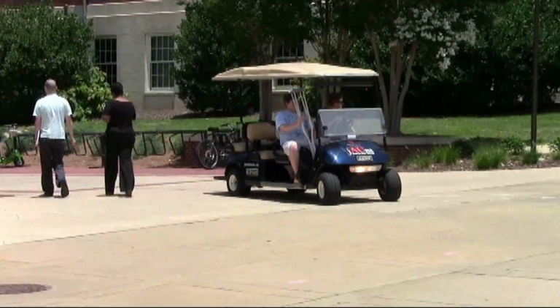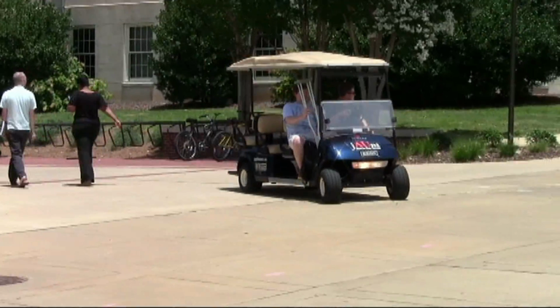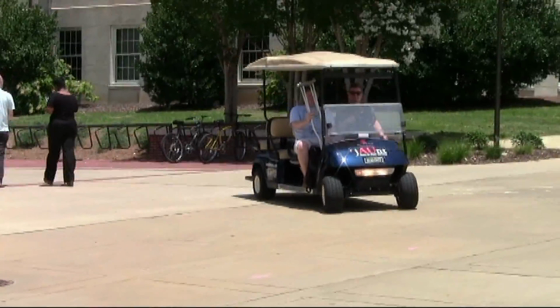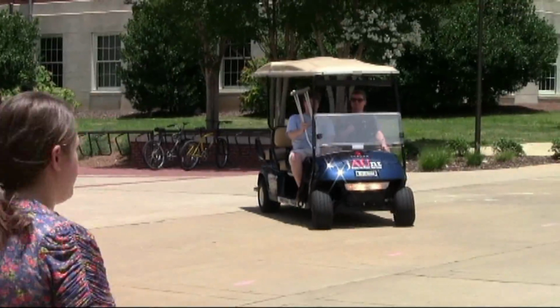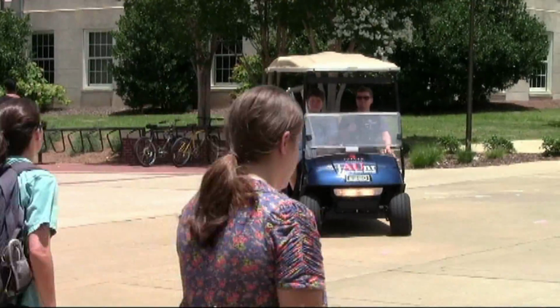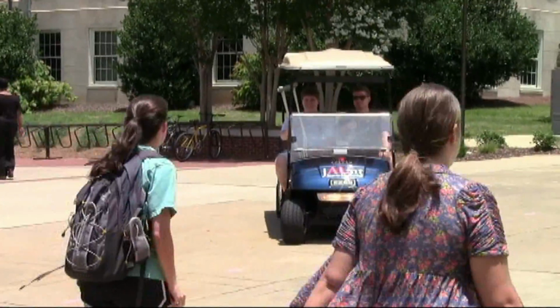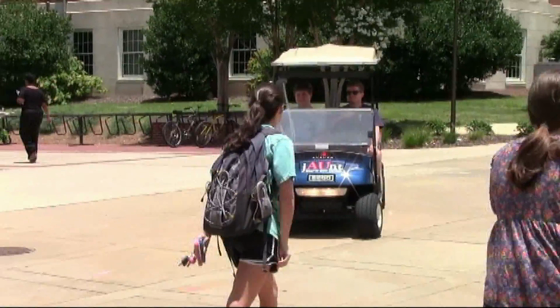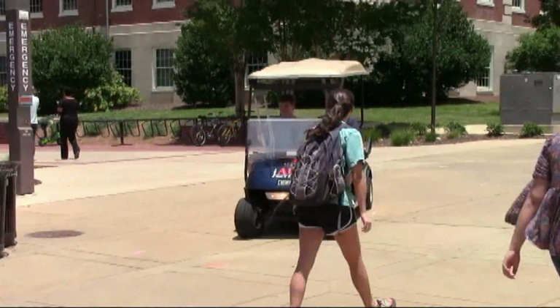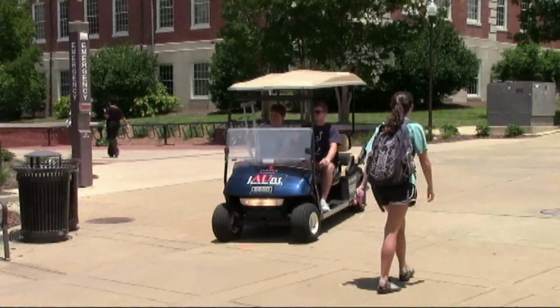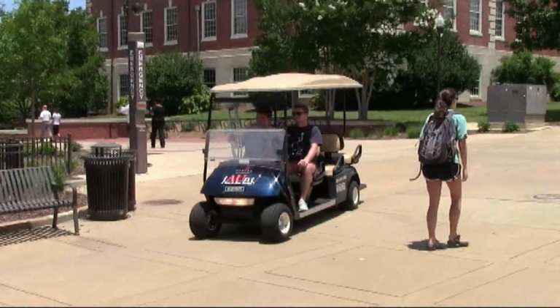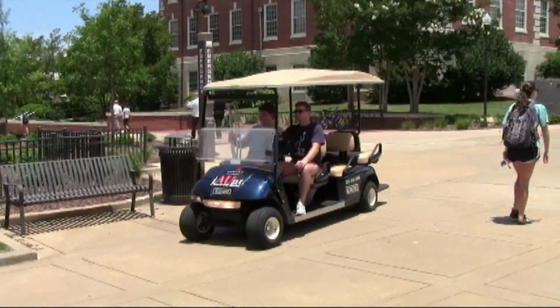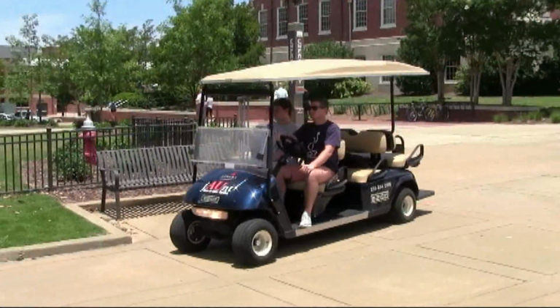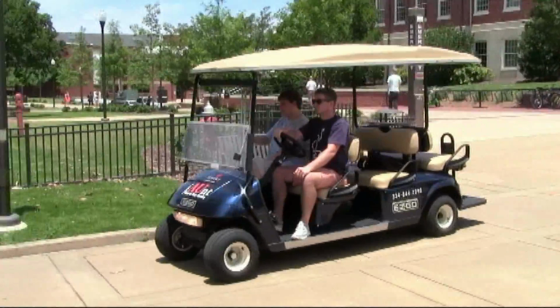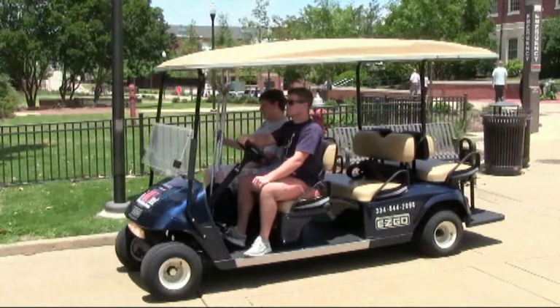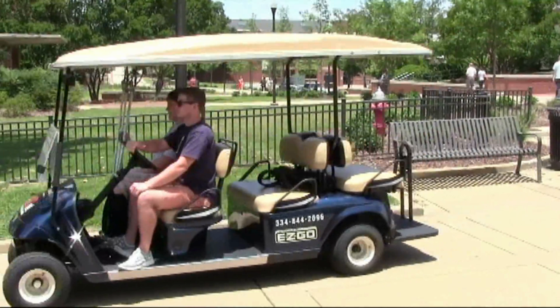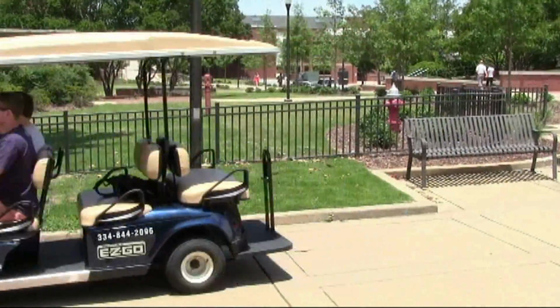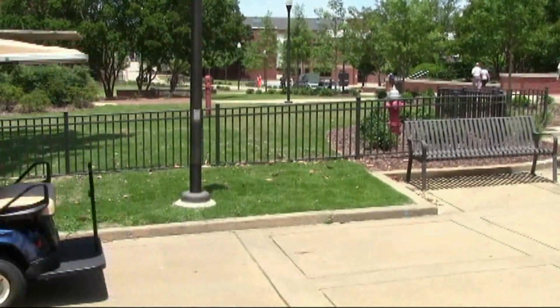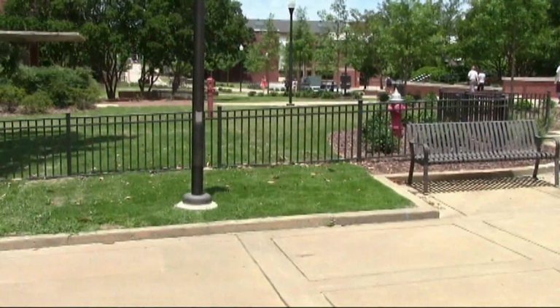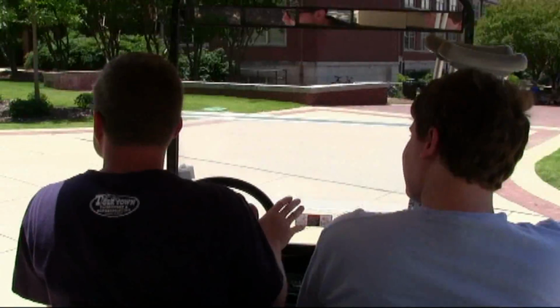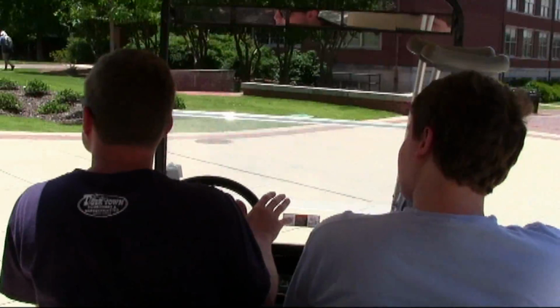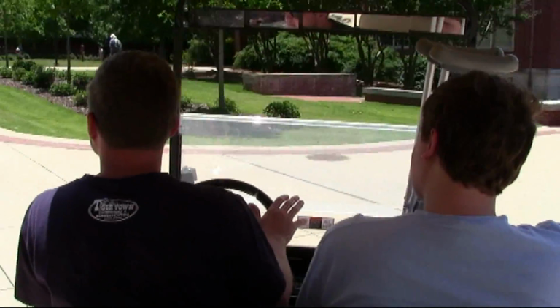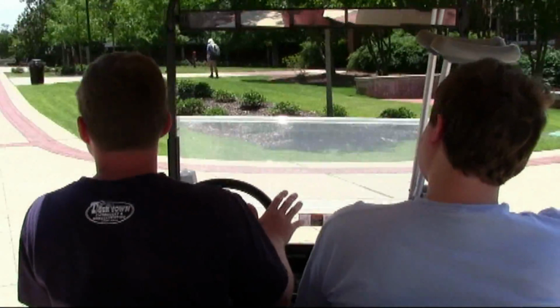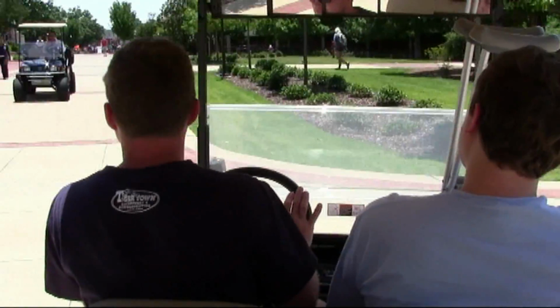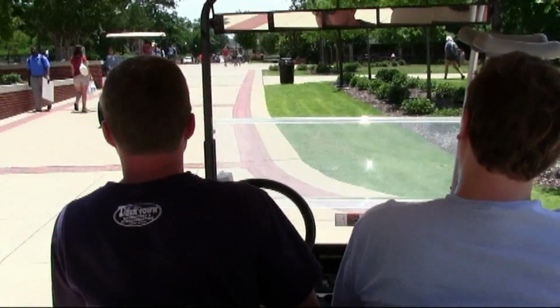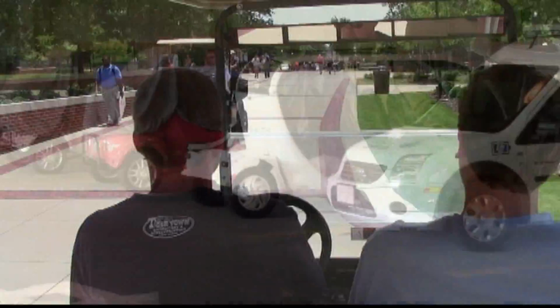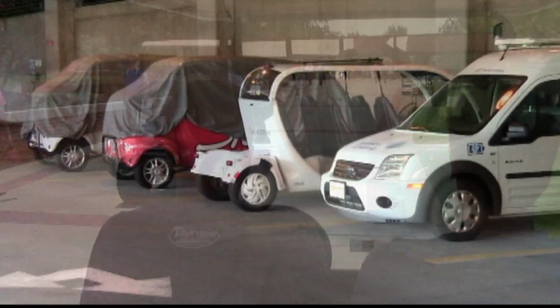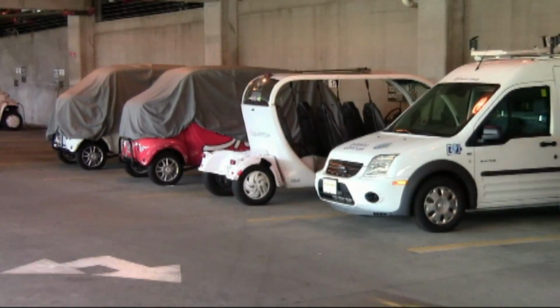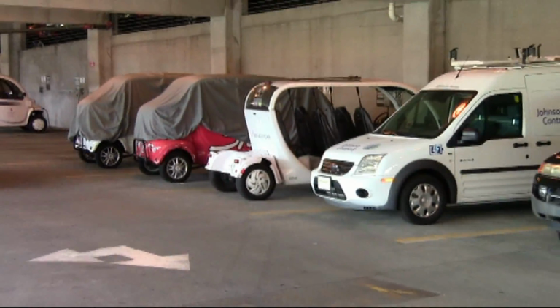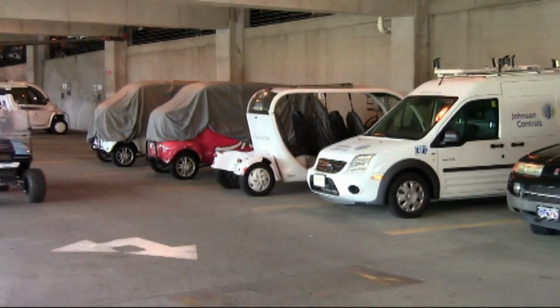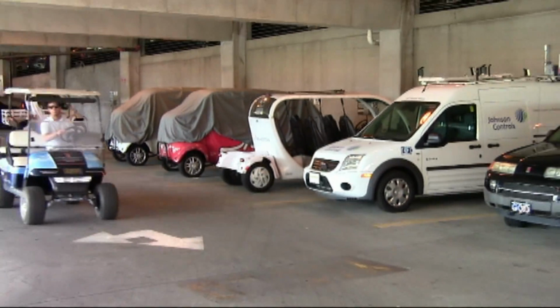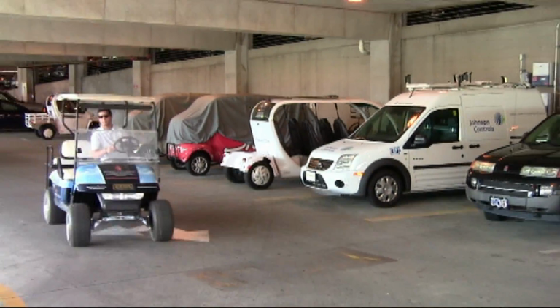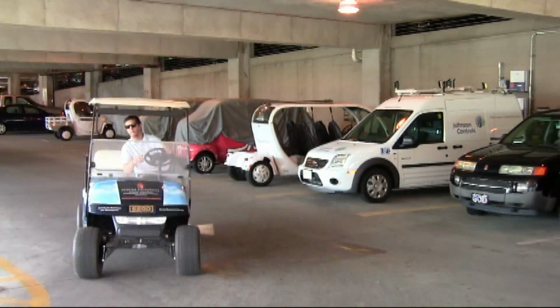As part of his job with Auburn's Office of Accessibility, Ryan Funderburg shuttles injured and disabled students across campus to class each day. The electric vehicle Funderburg drives is one of several that are plugged into a first-of-its-kind project that taps energy from the sun.